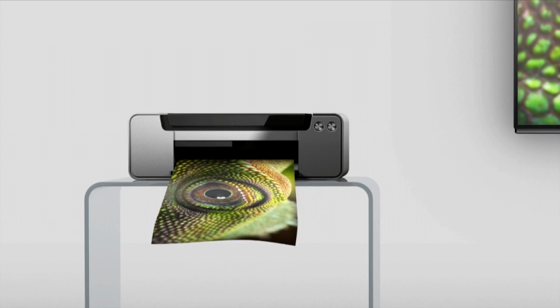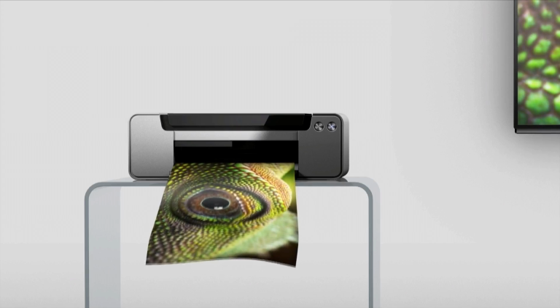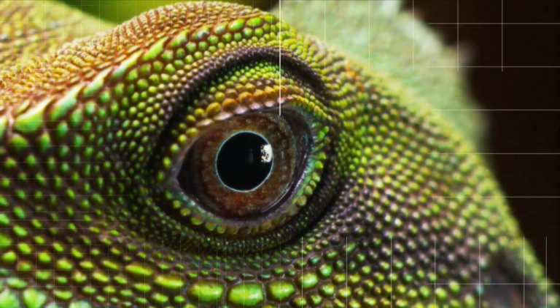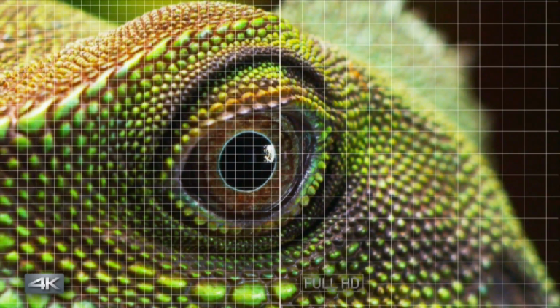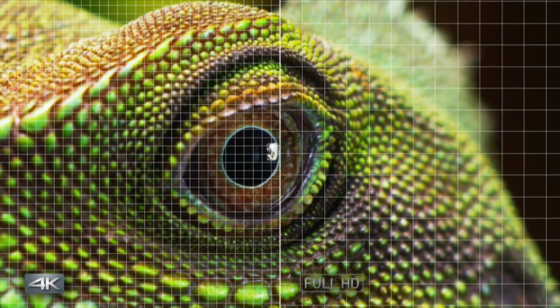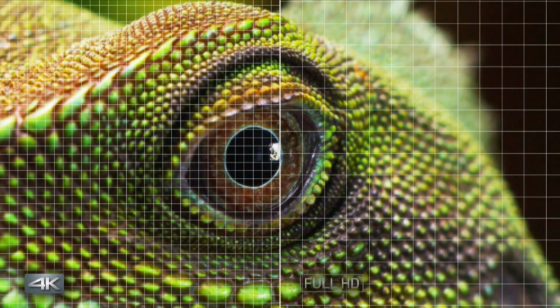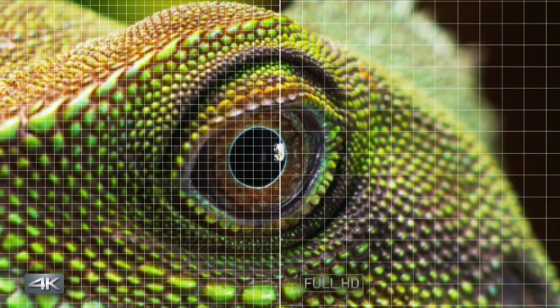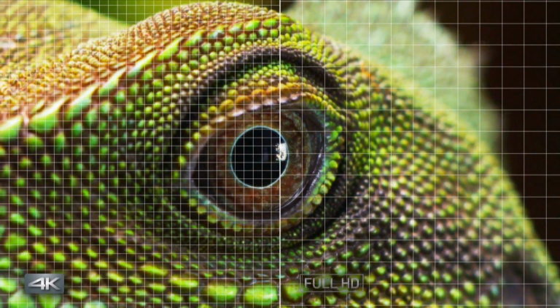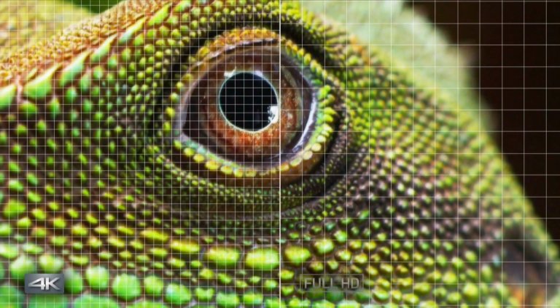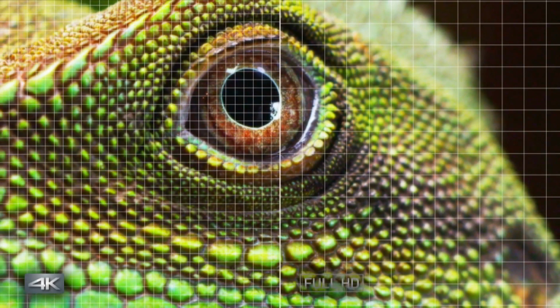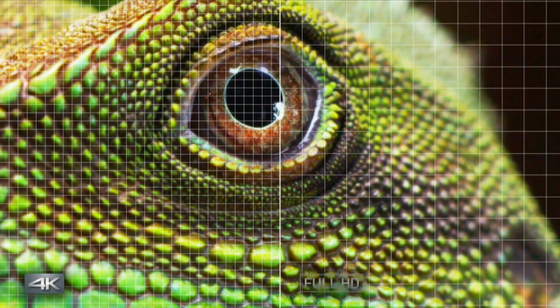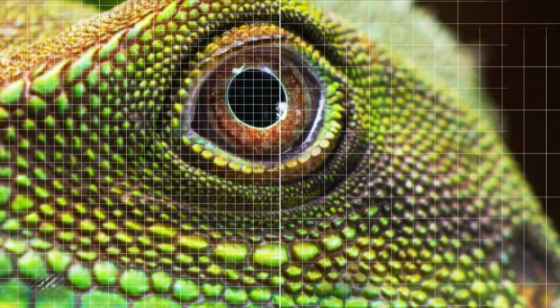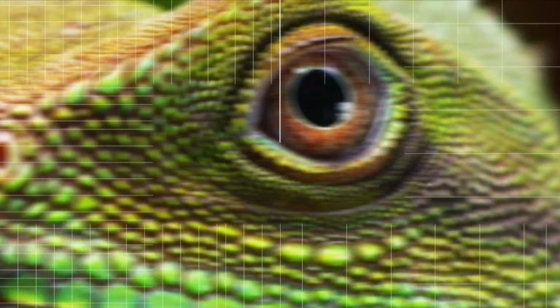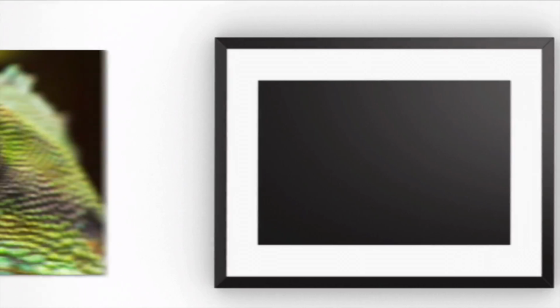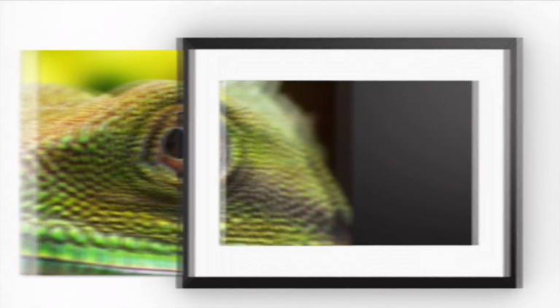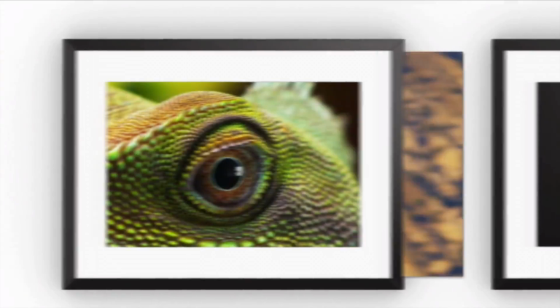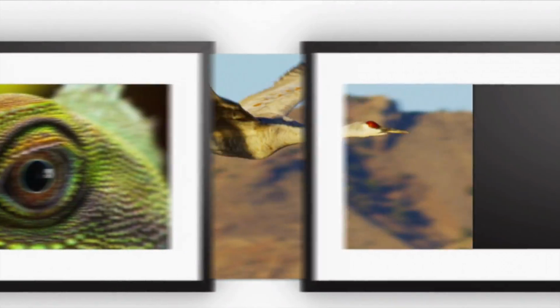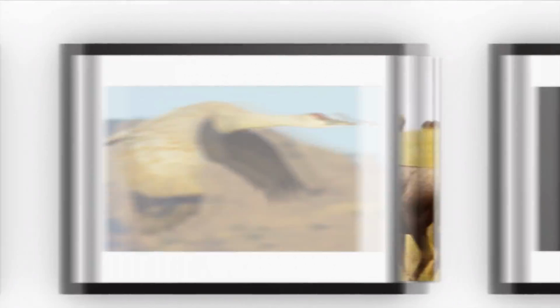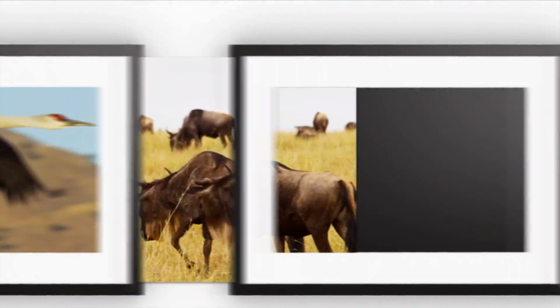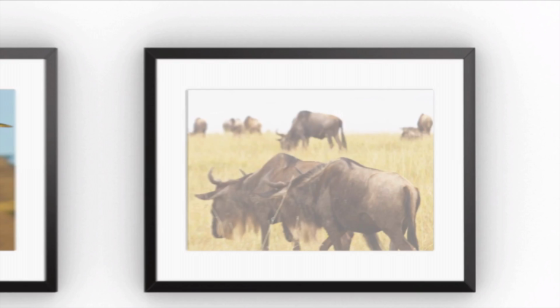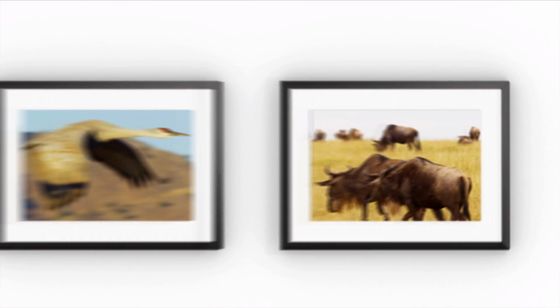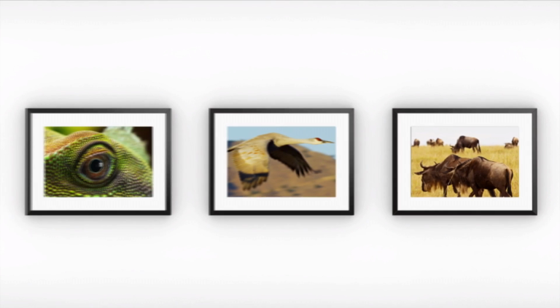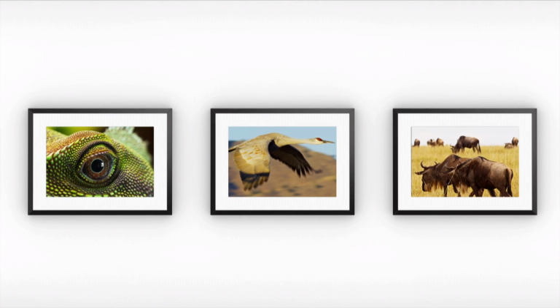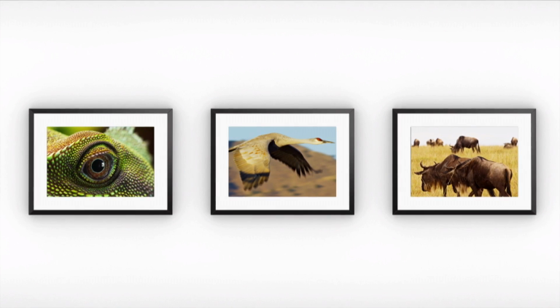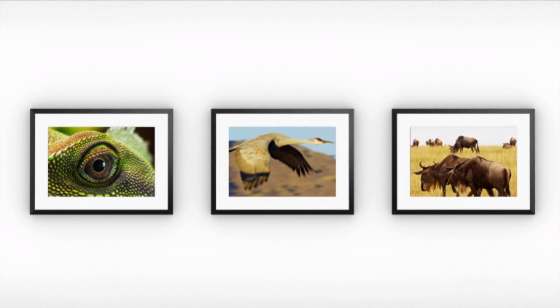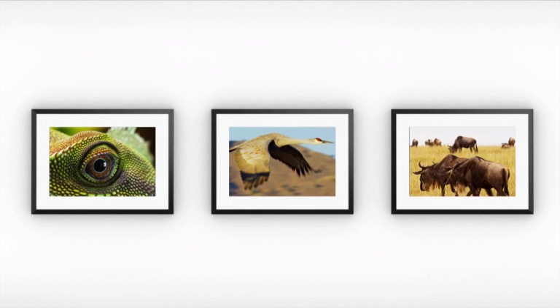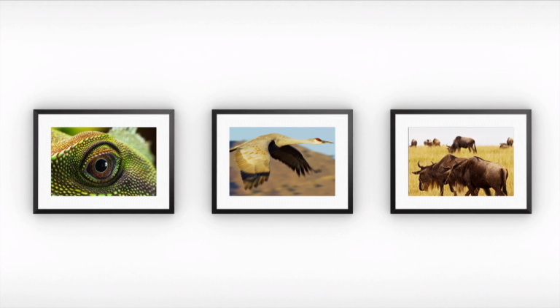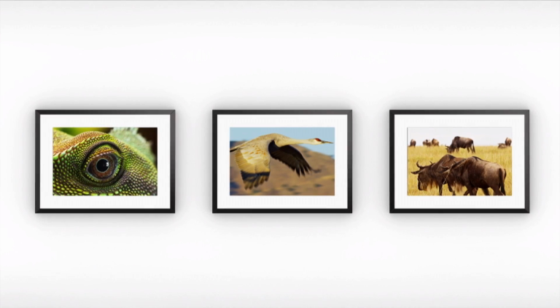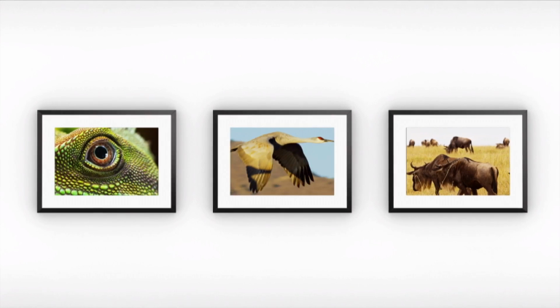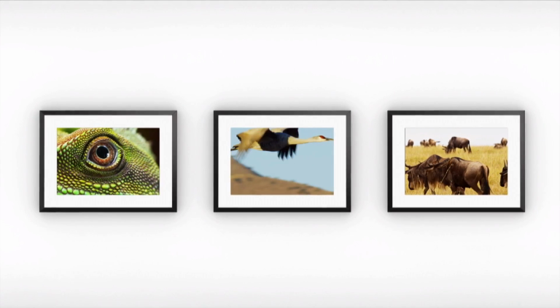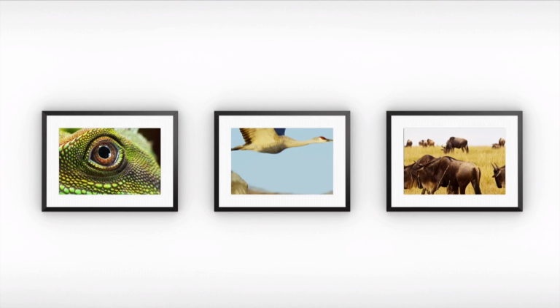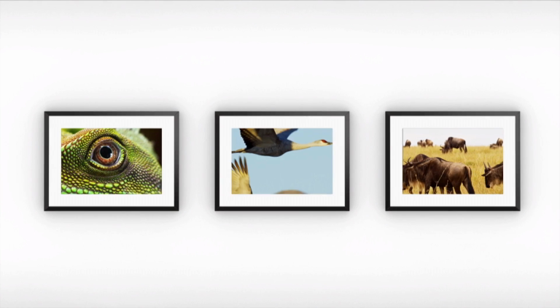4K also offers greater opportunities to print images from your footage. HD images often lack definition when extracted, but because 4K has four times the resolution, images are sharper and support a print size of A3.